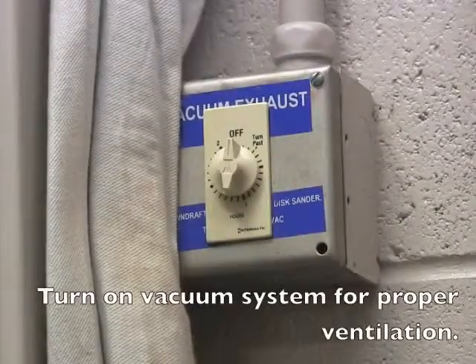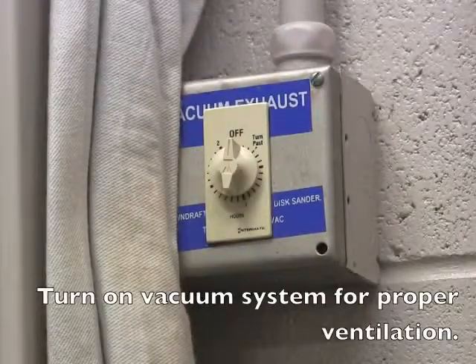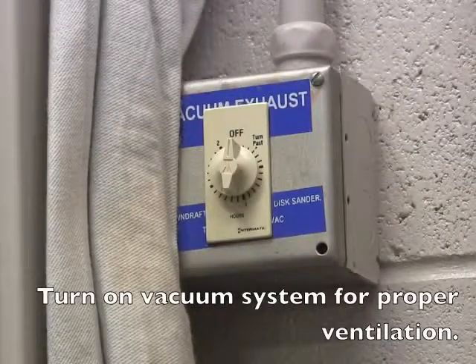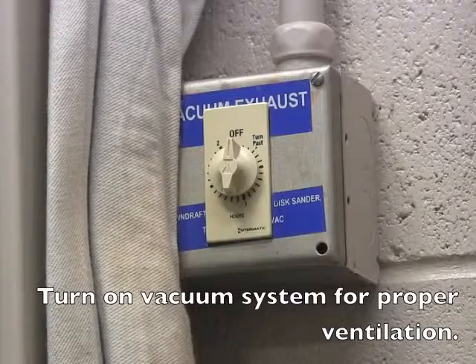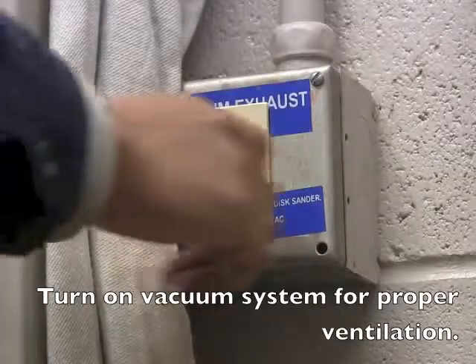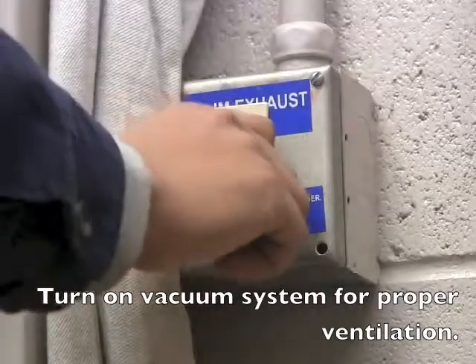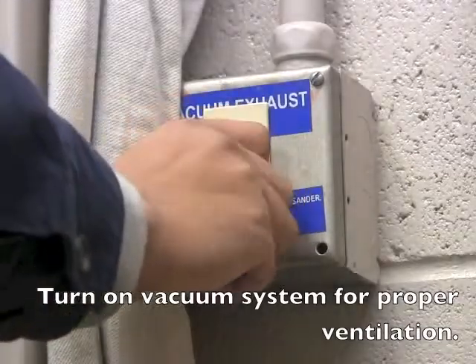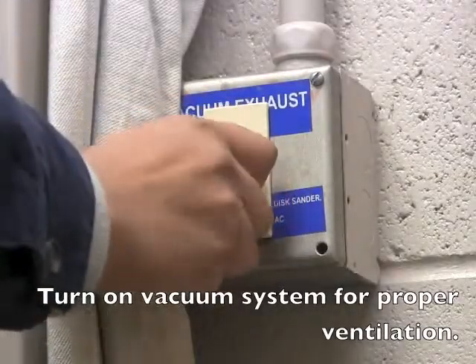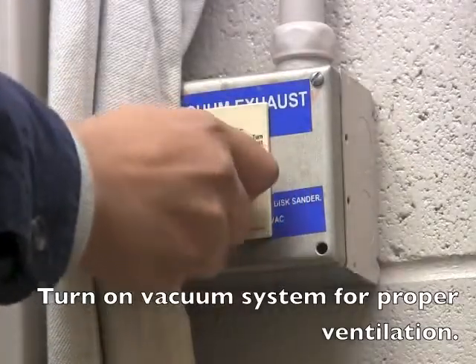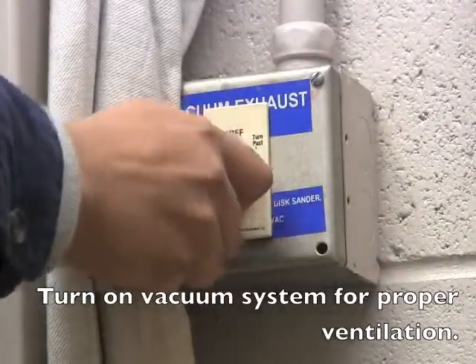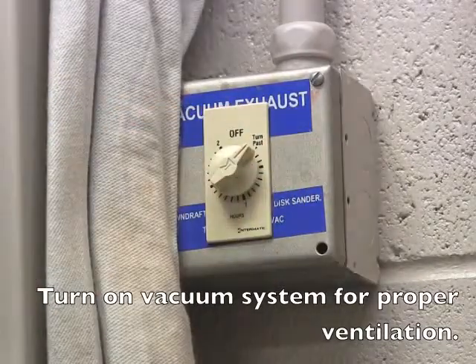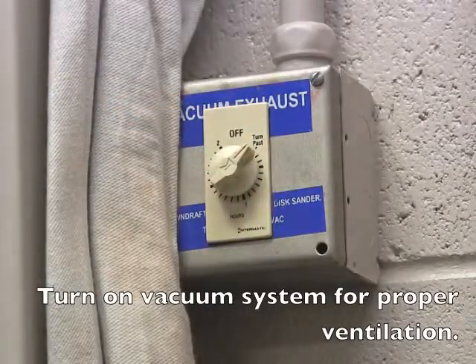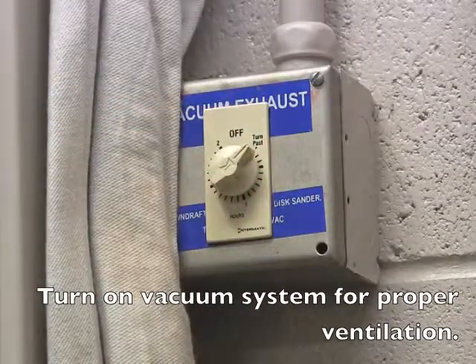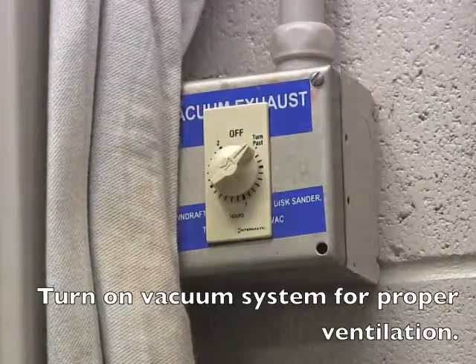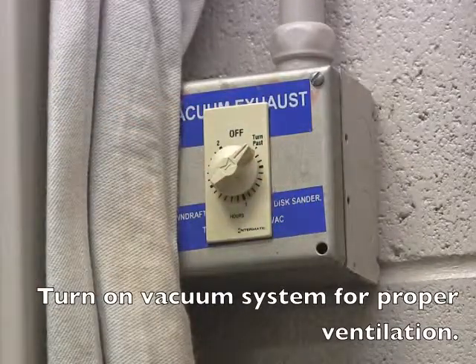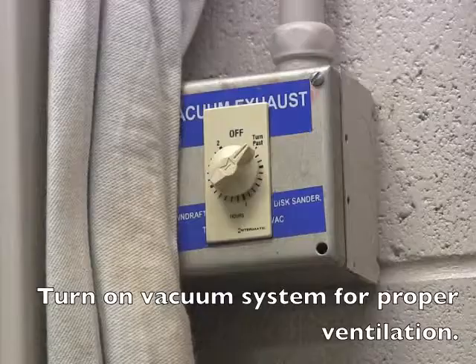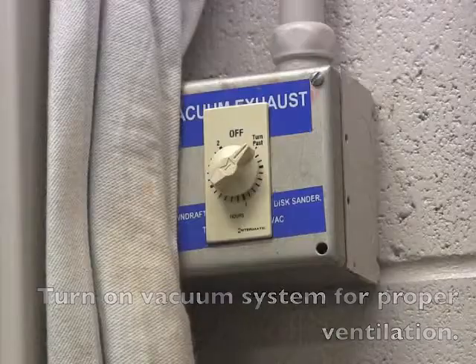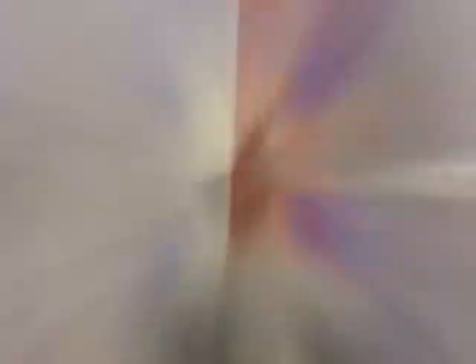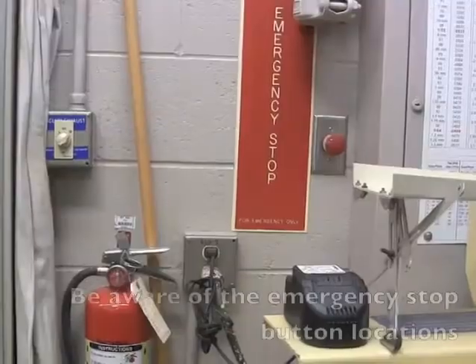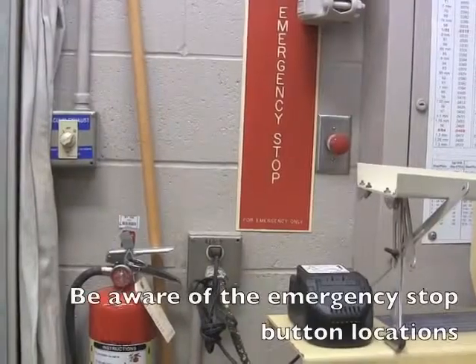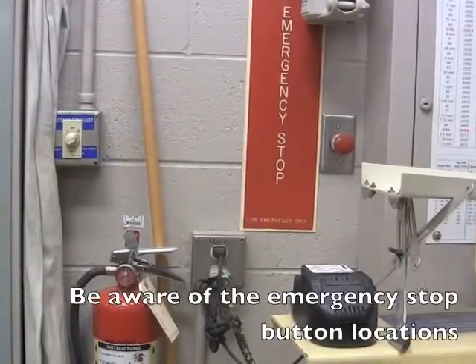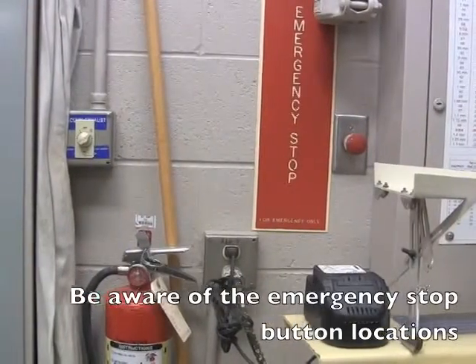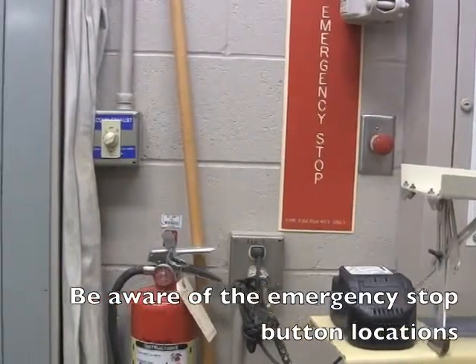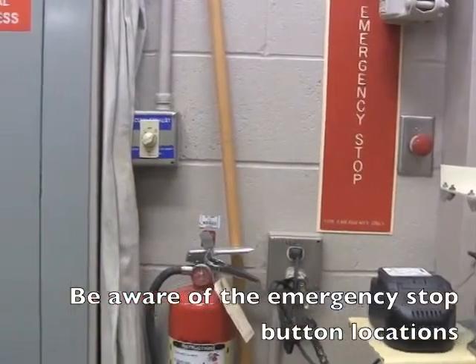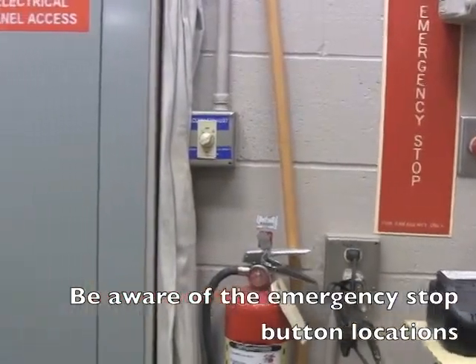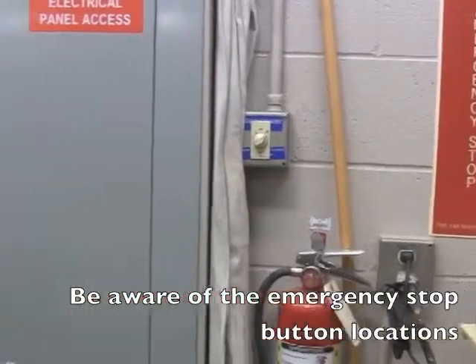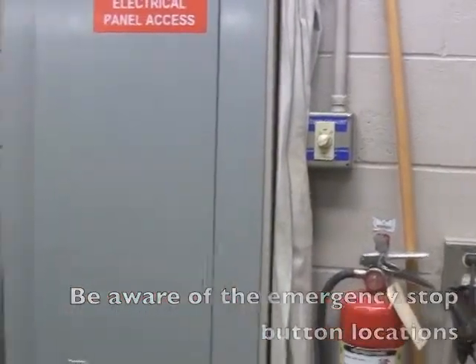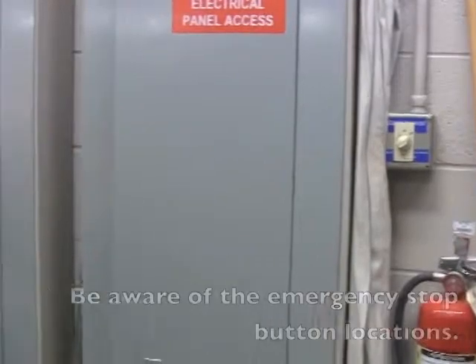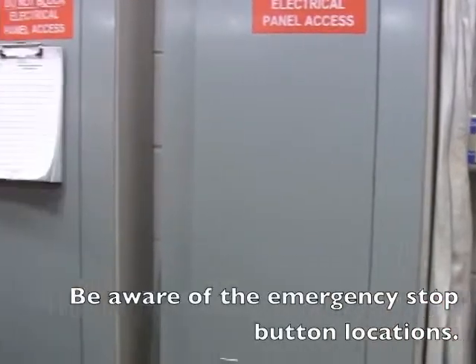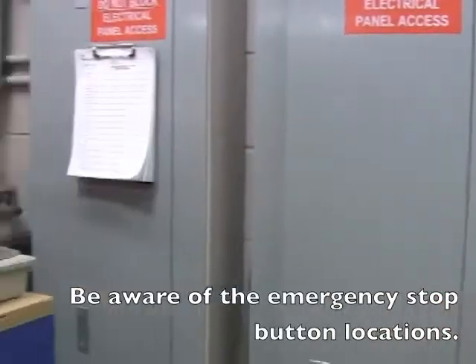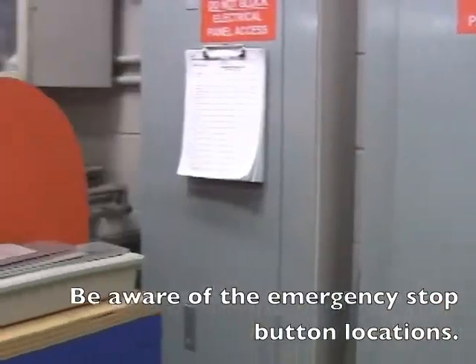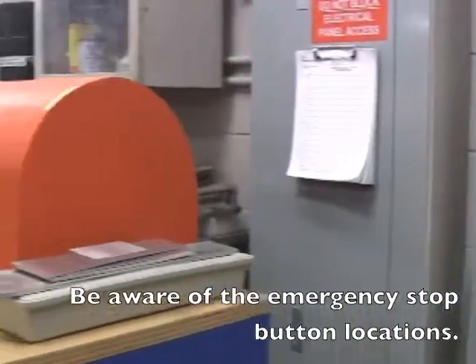Next, ensure the ventilation system for the lab is turned on. Turn the dial past 10 and set a time. Before you begin cutting, make sure there is someone in the lab with you in case of an emergency.